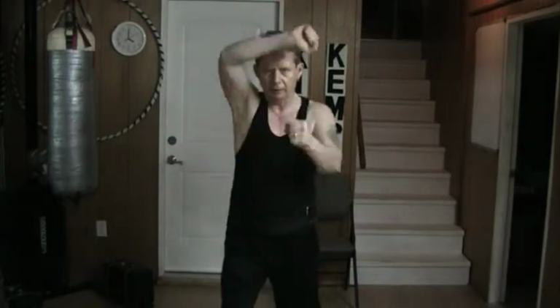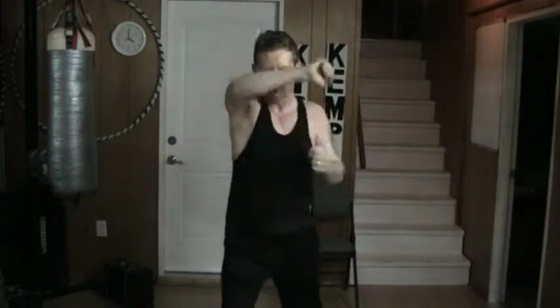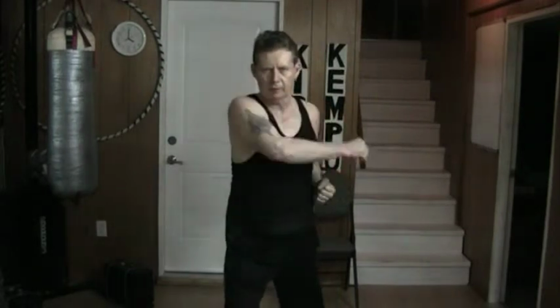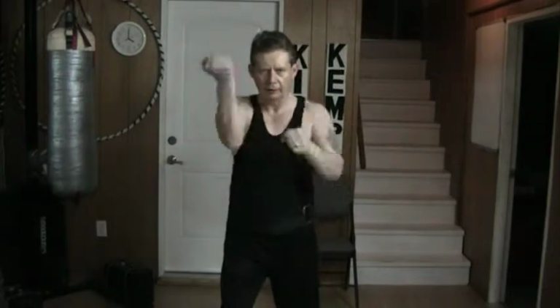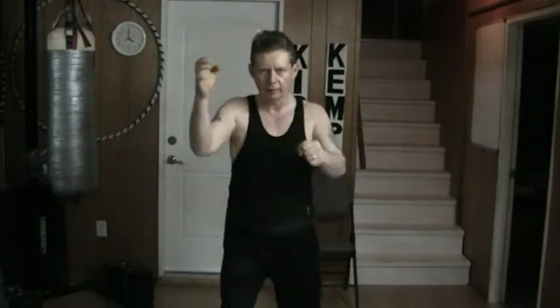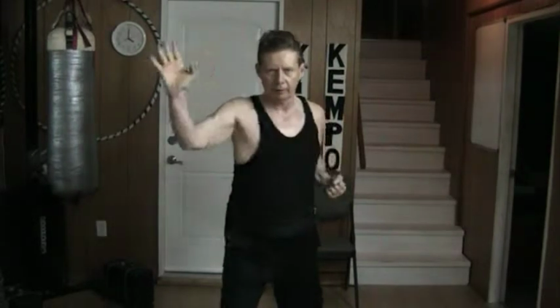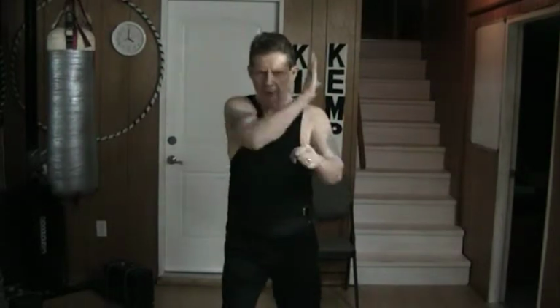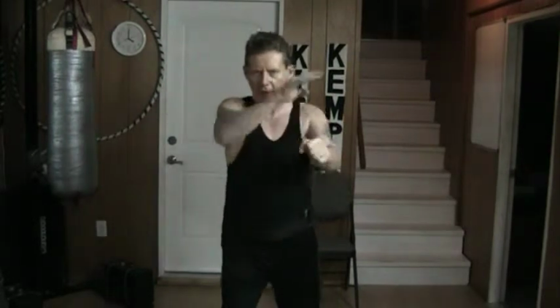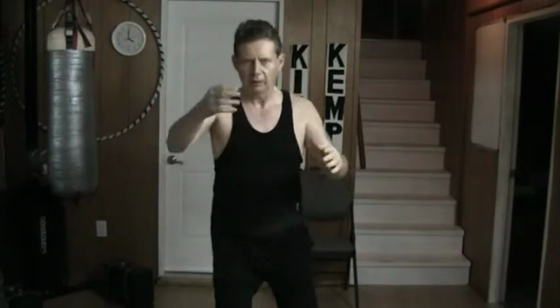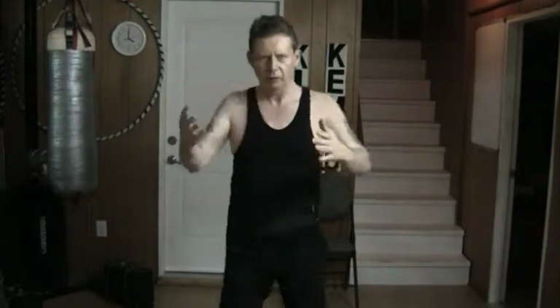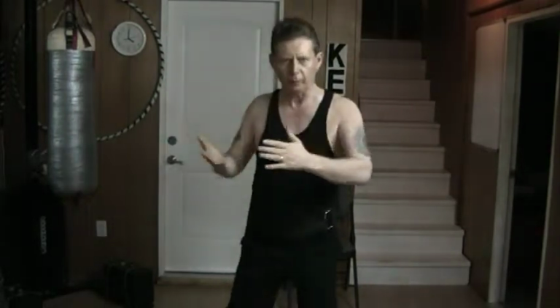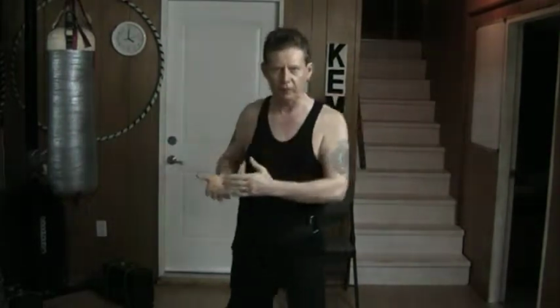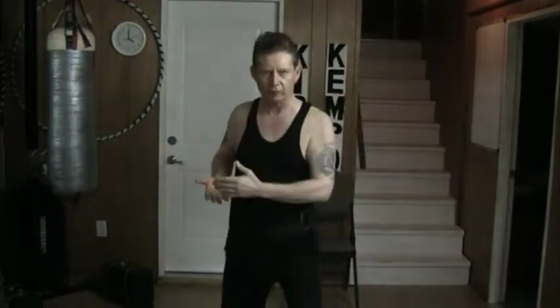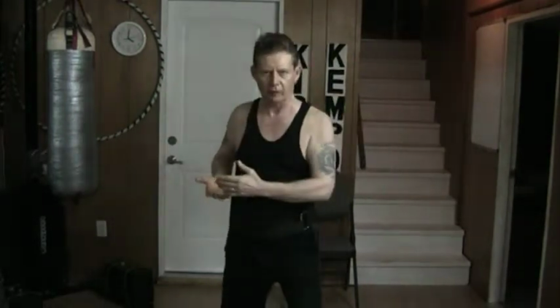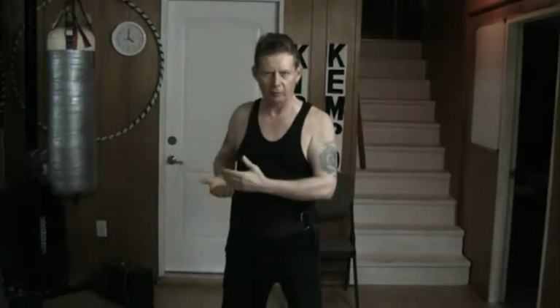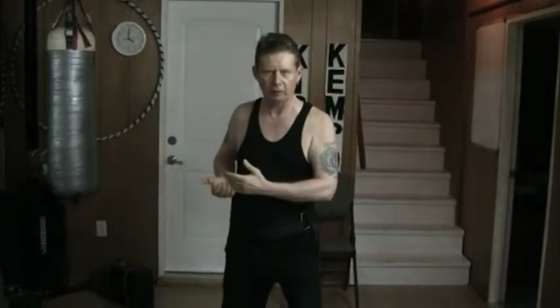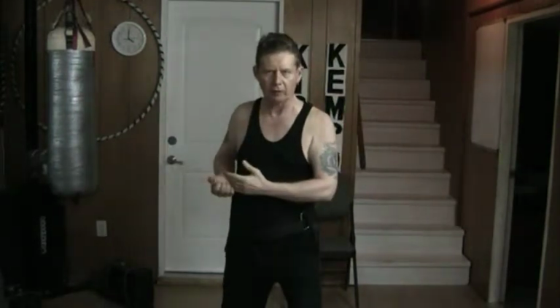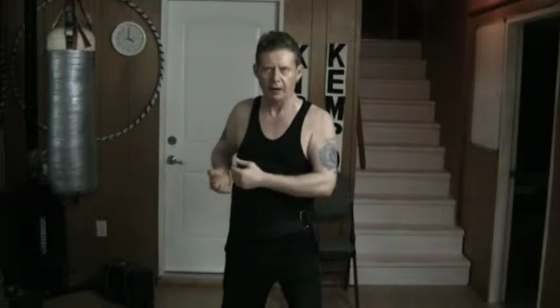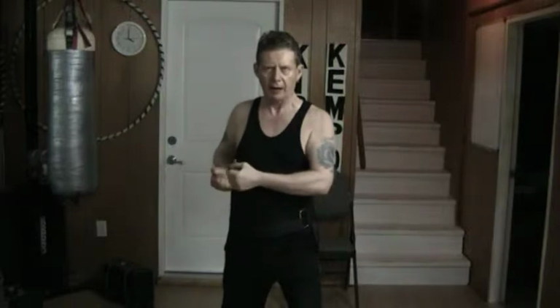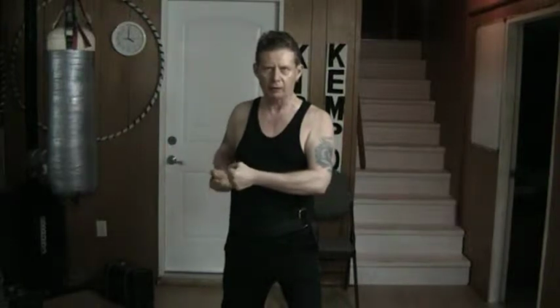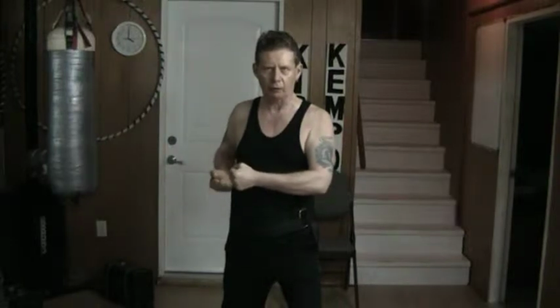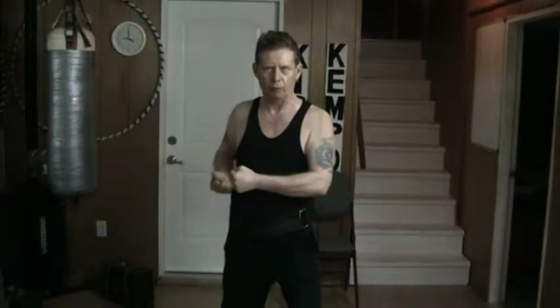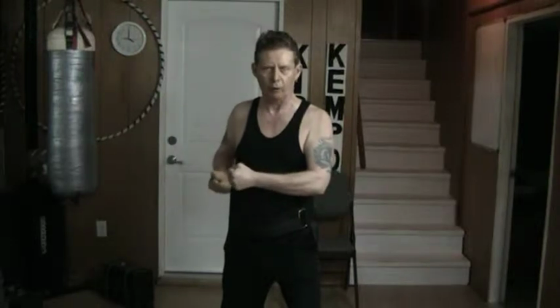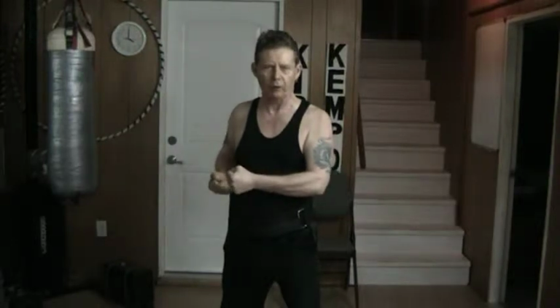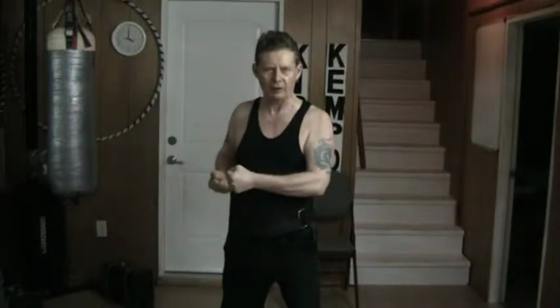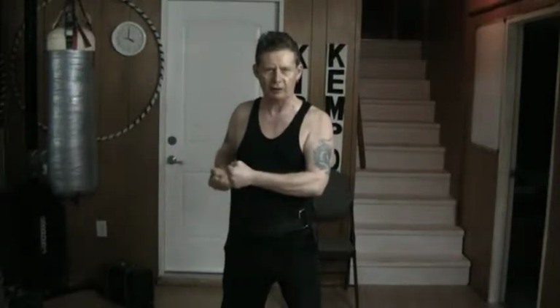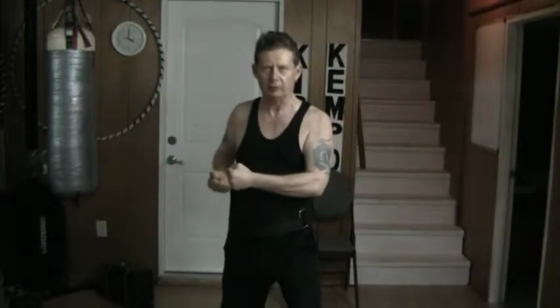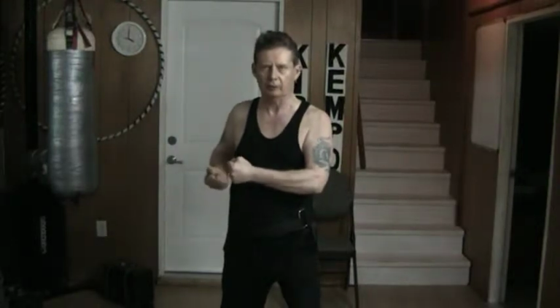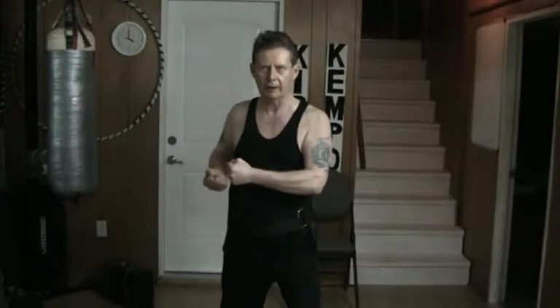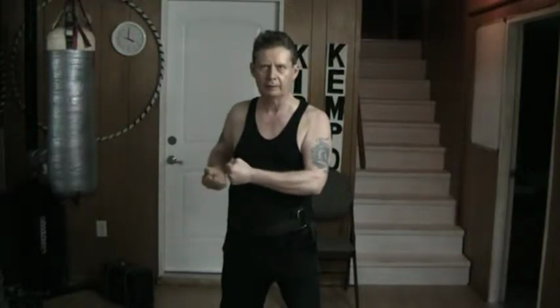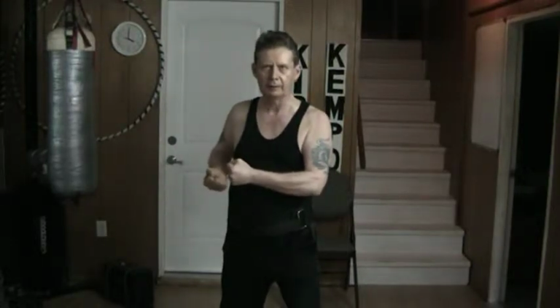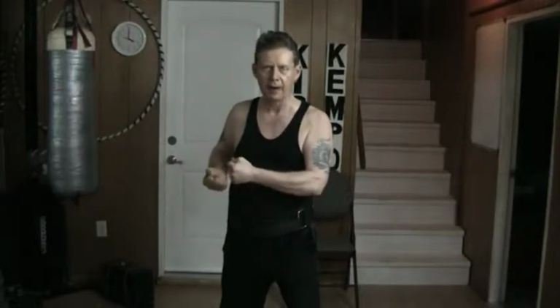here, here, and here, switch stances, and the same thing on this side. I do this drill for 30 seconds, starting now.